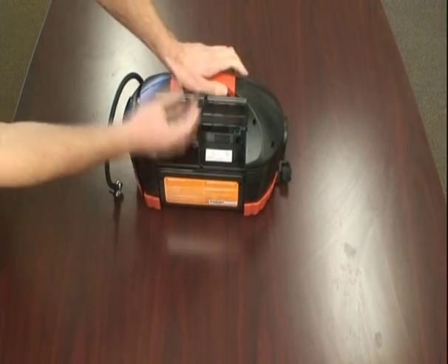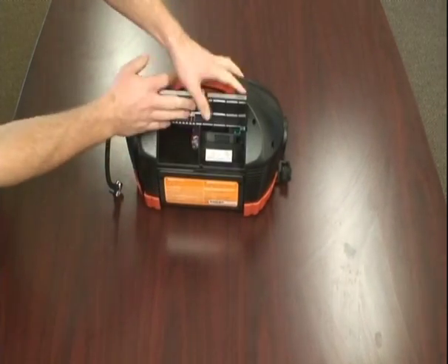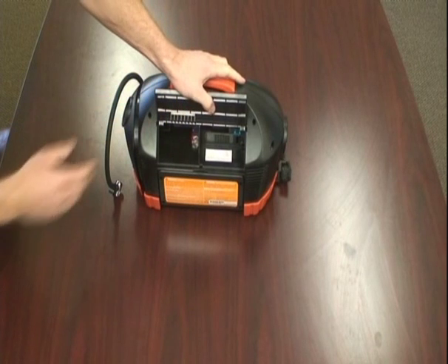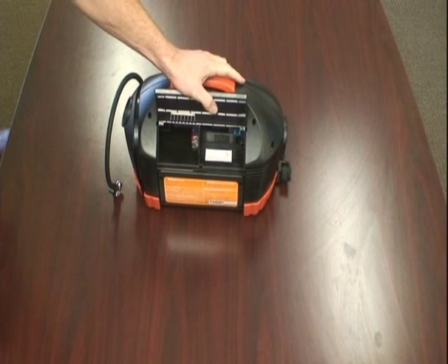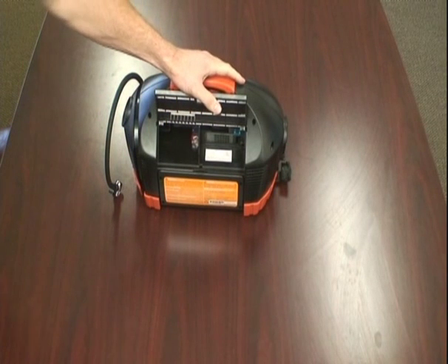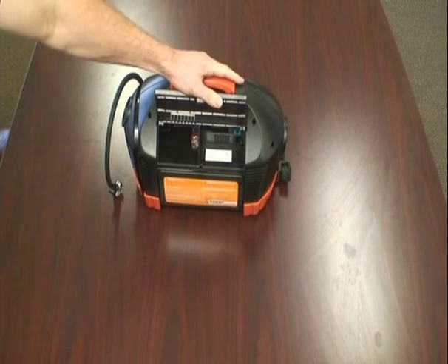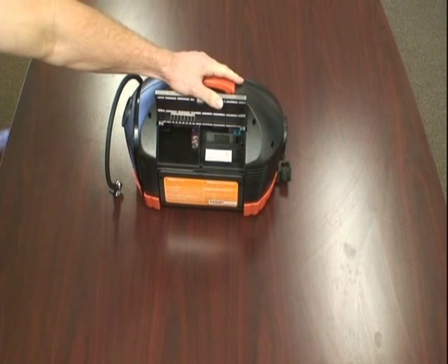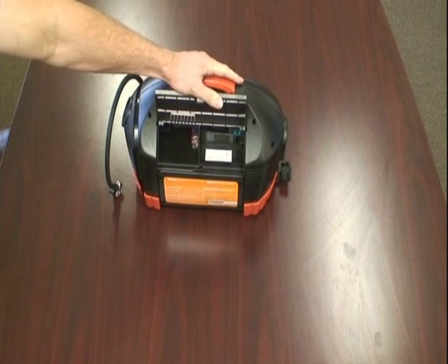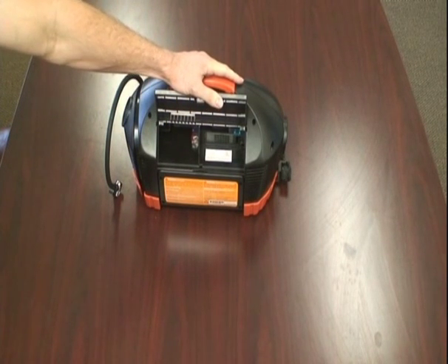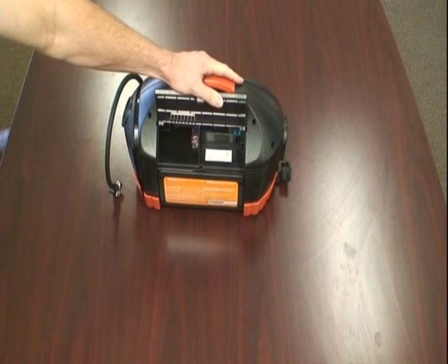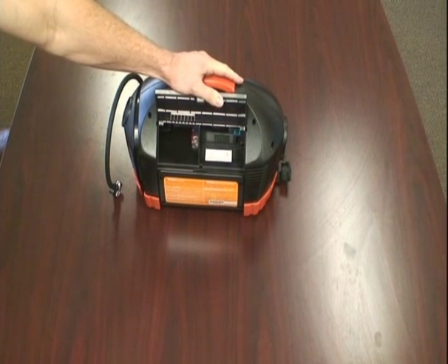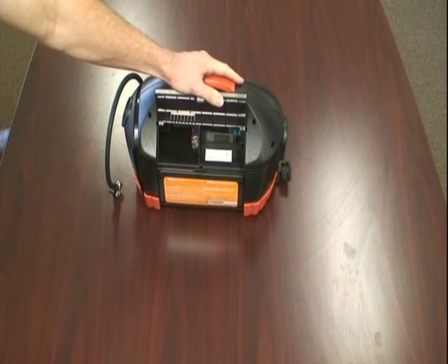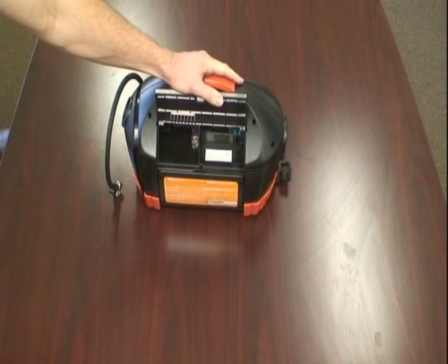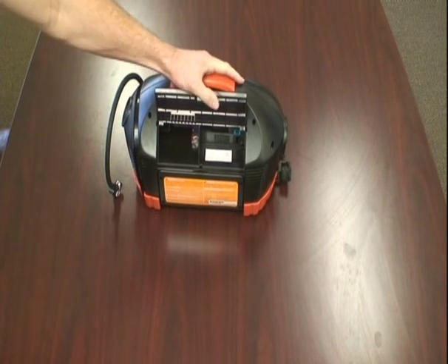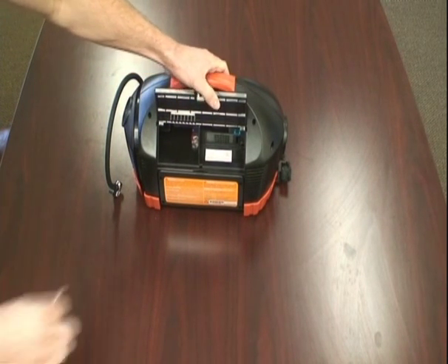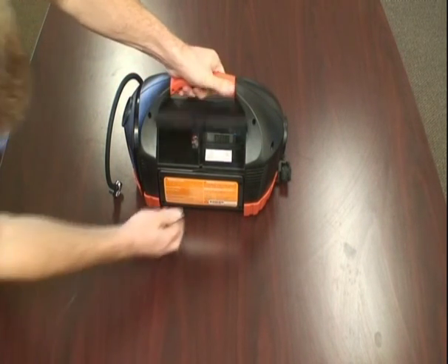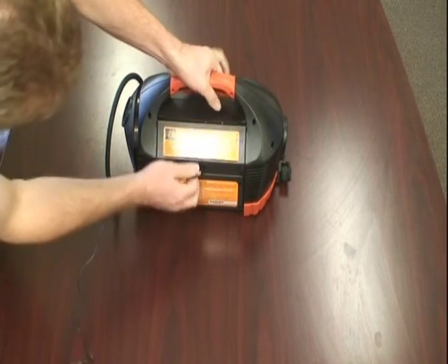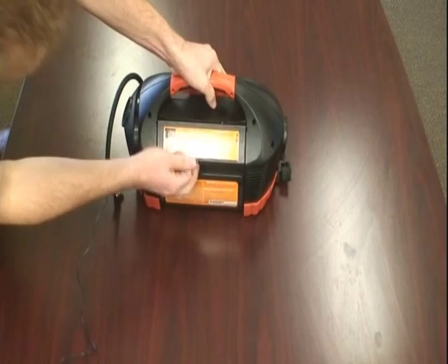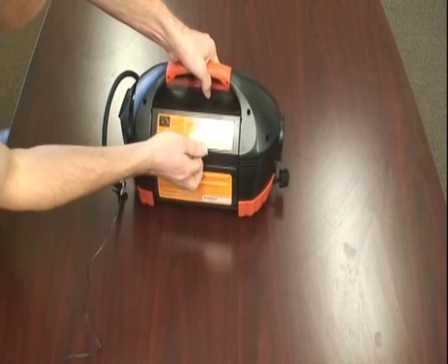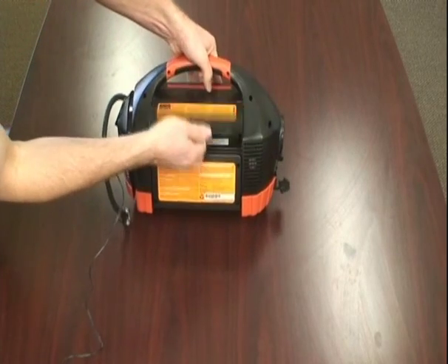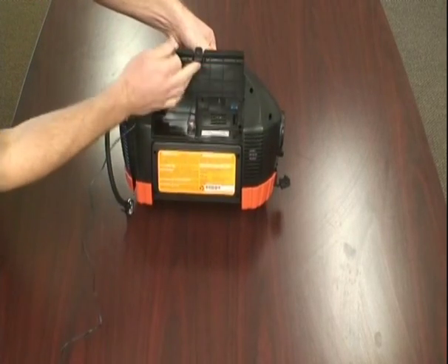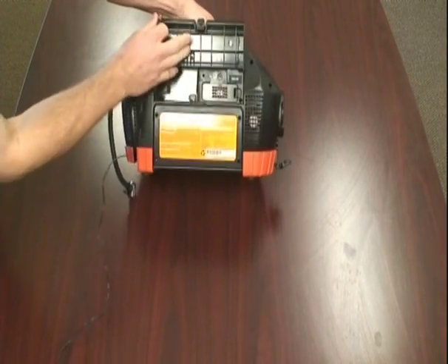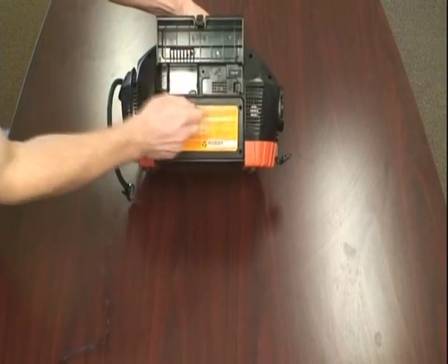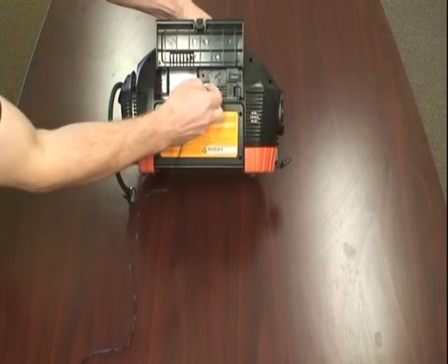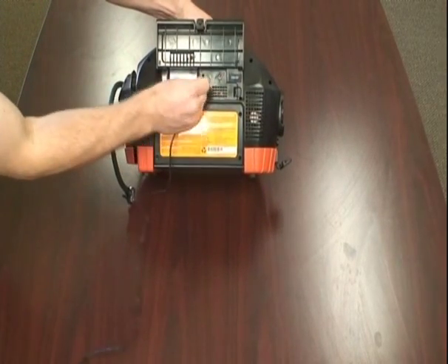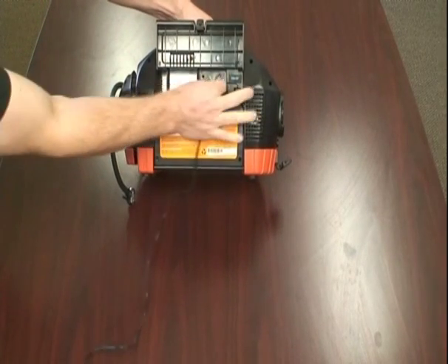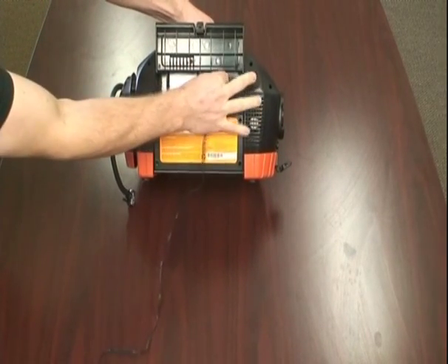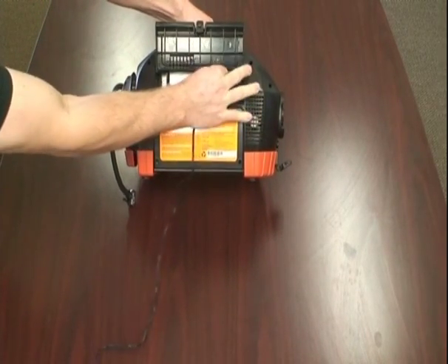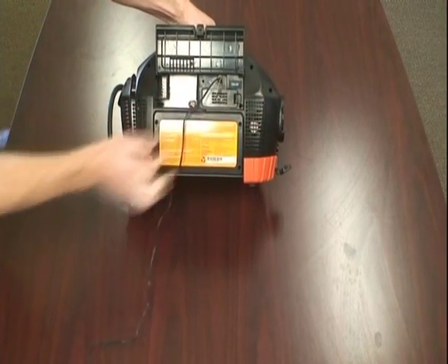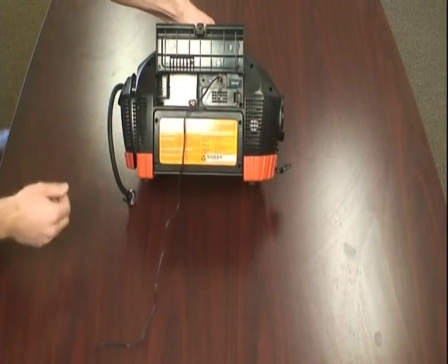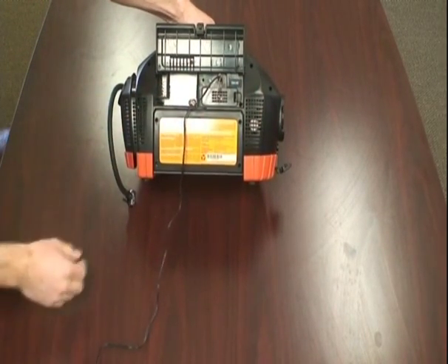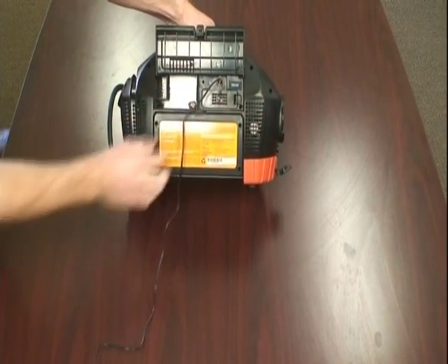On the back side is where you charge the Duracell PowerPak 450. It's pretty simple to find — it's right there. And once you plug that in, it charges.